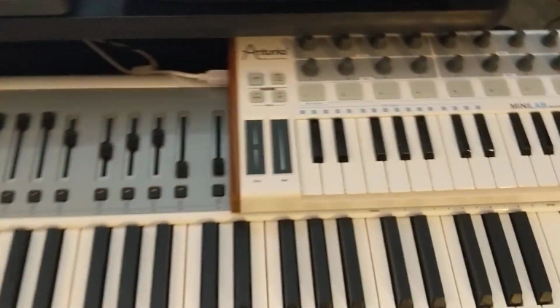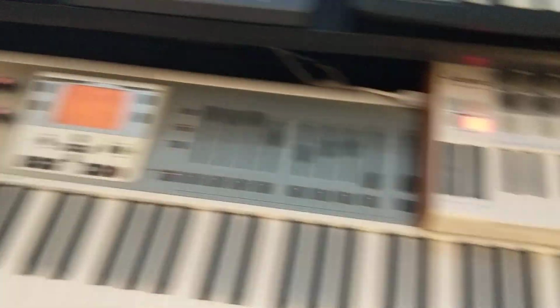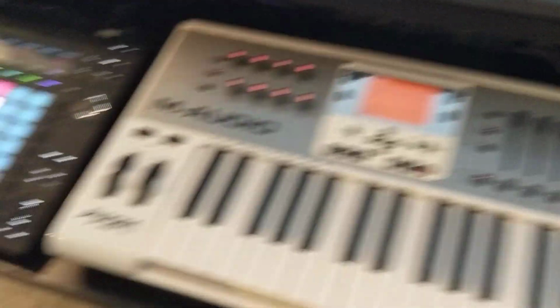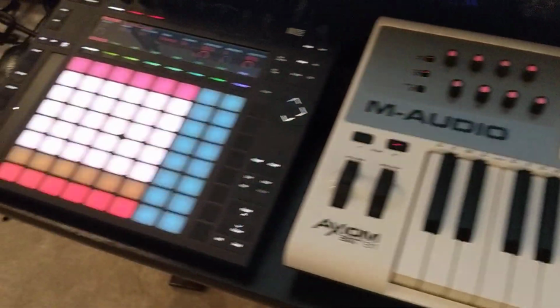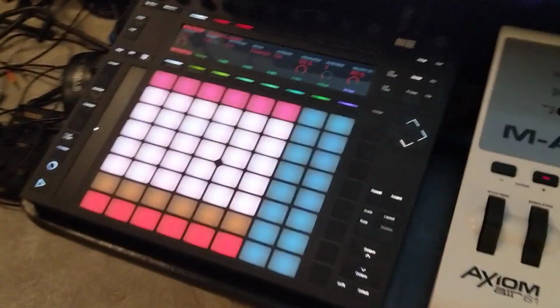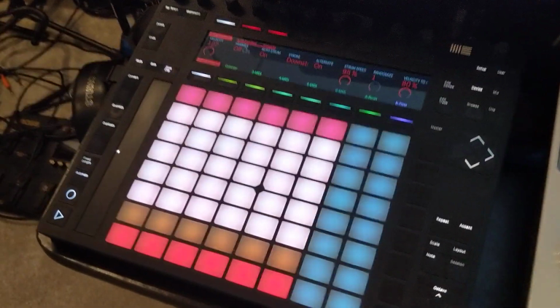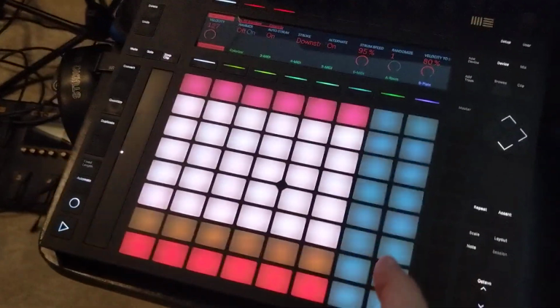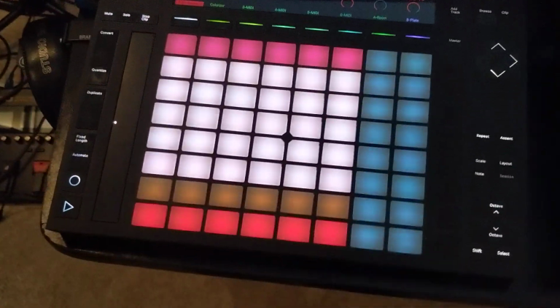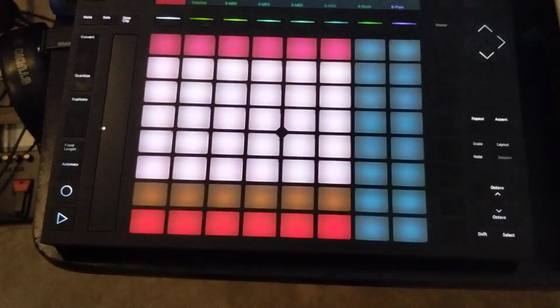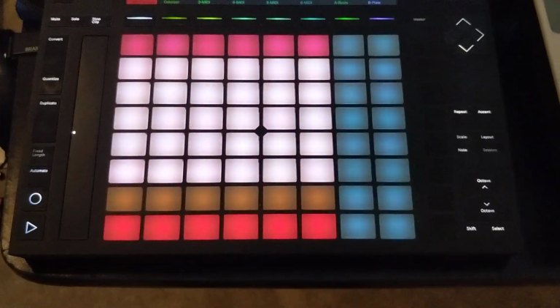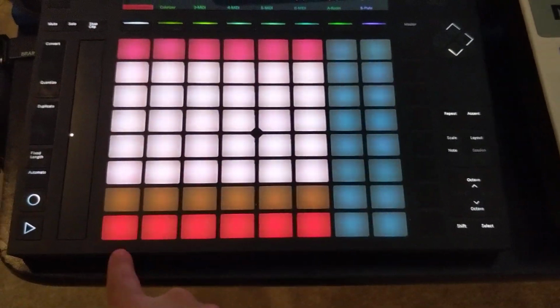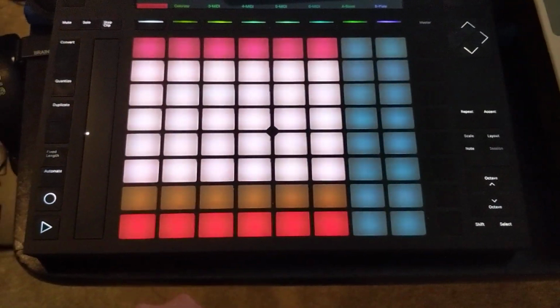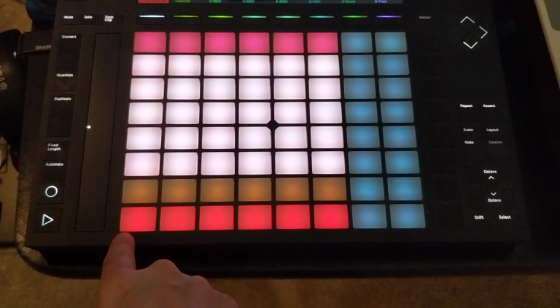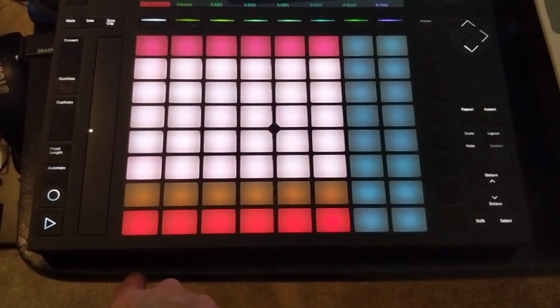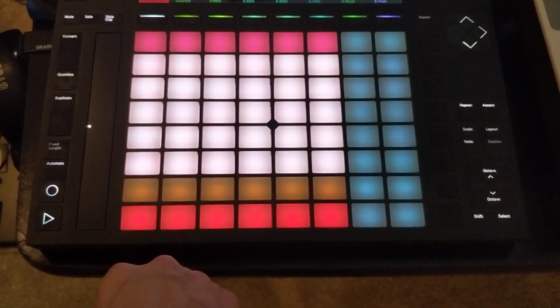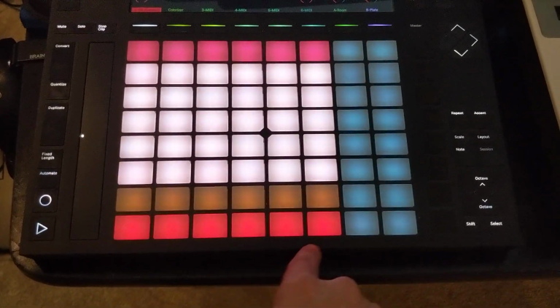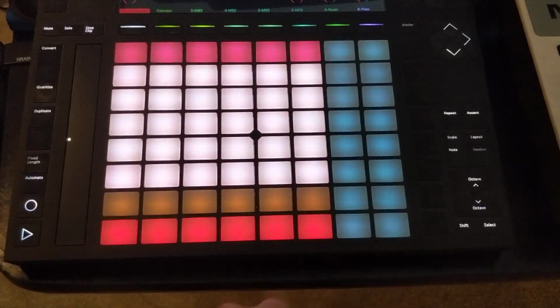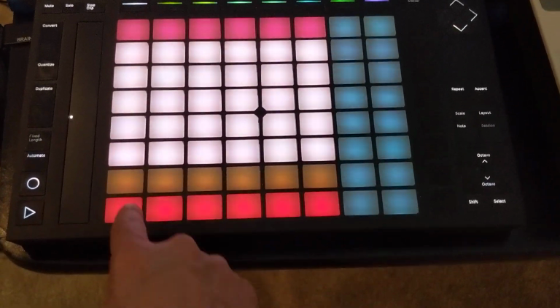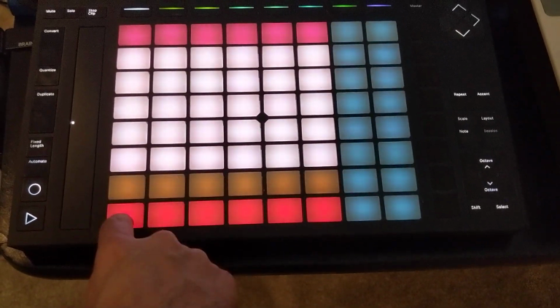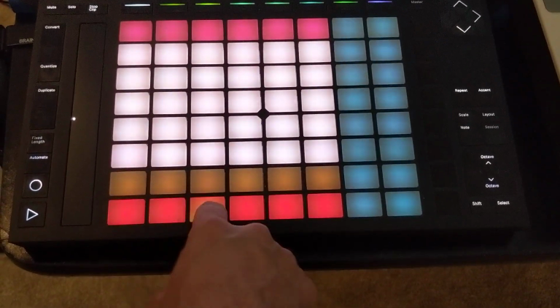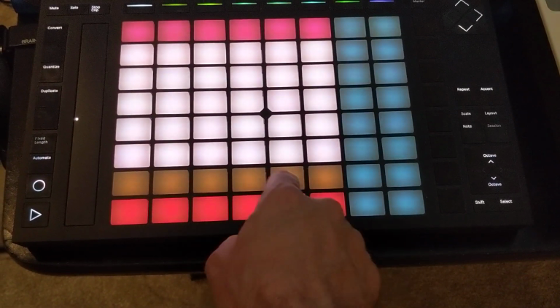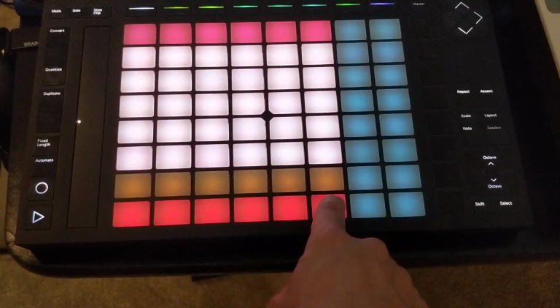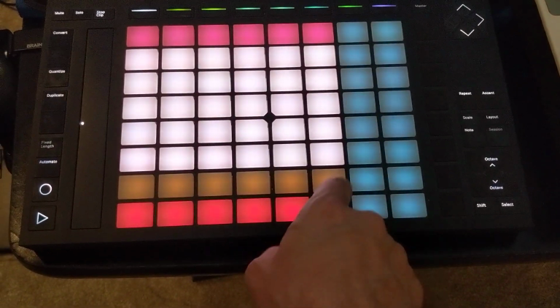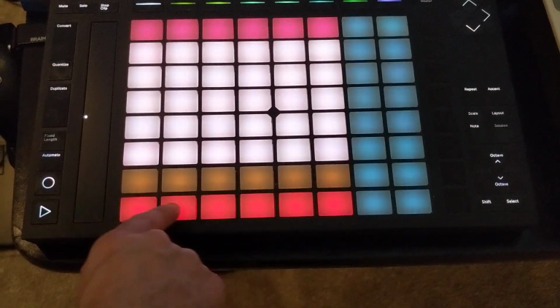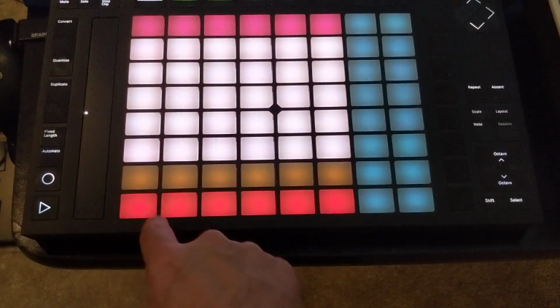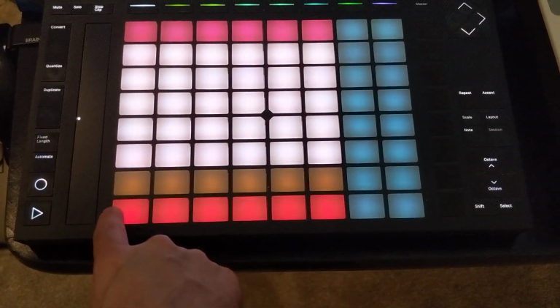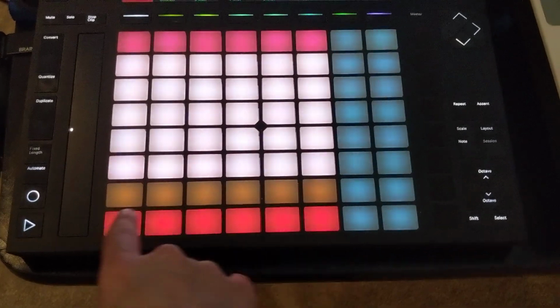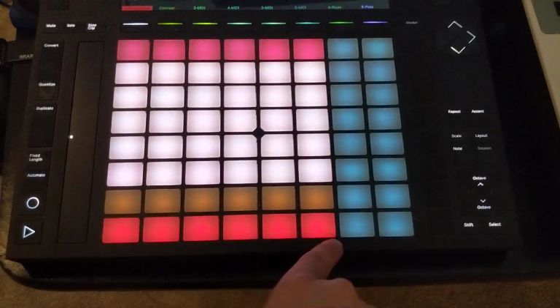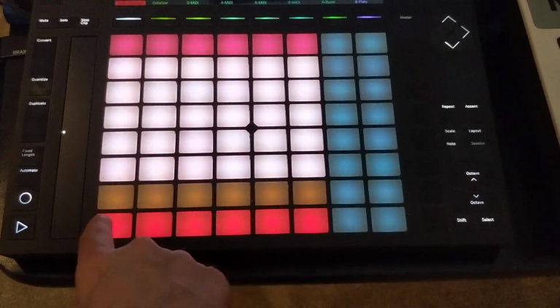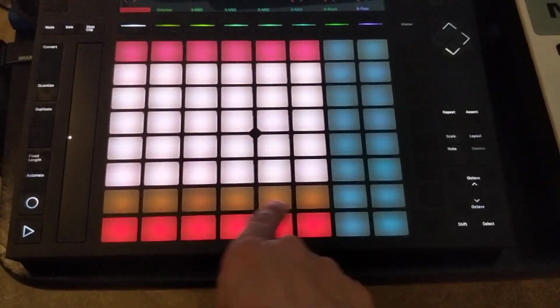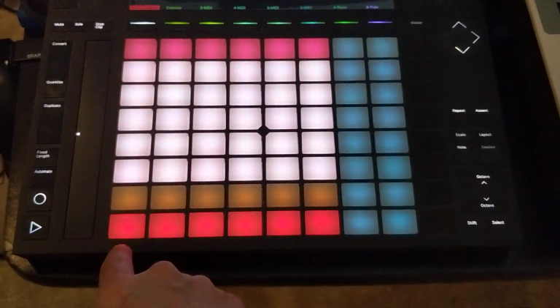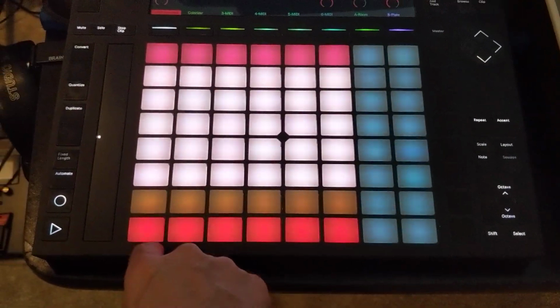And of course, you can finger pick using the chromatic notes C1 to F1. You can even slide your finger across these pads.